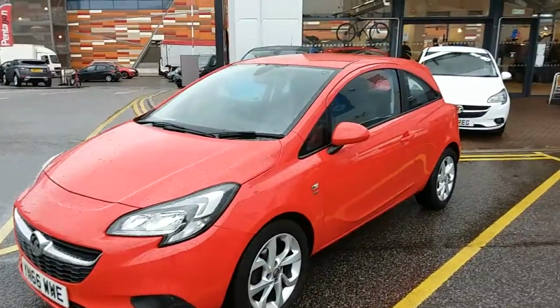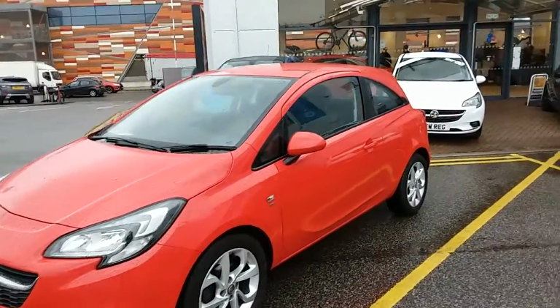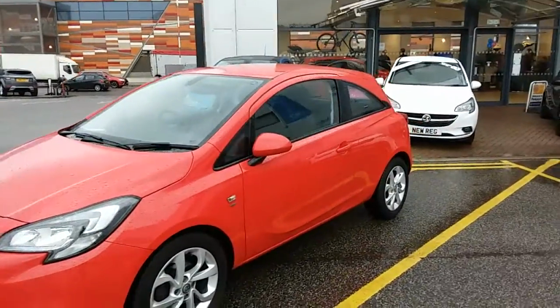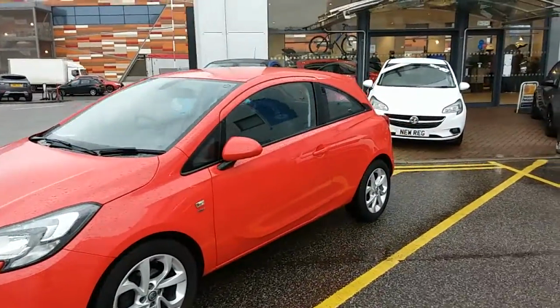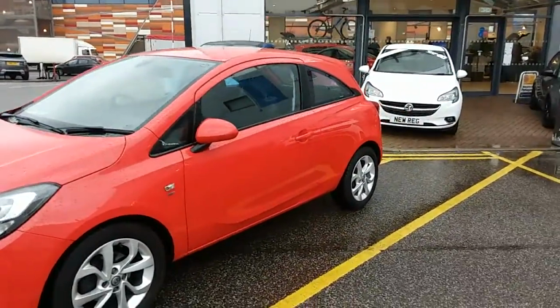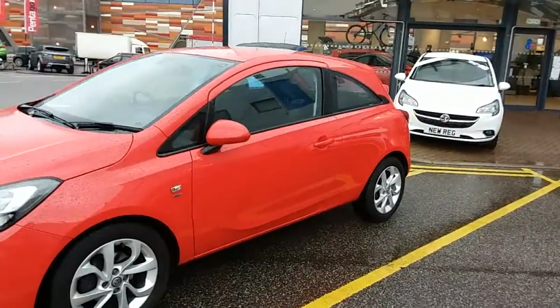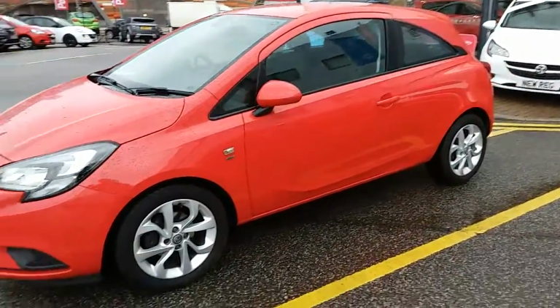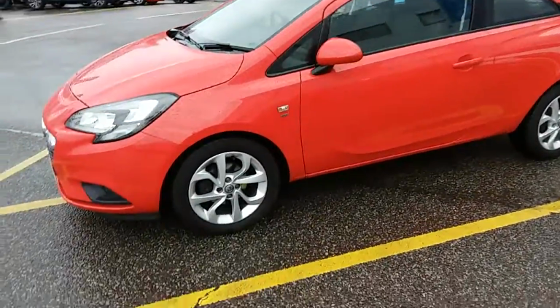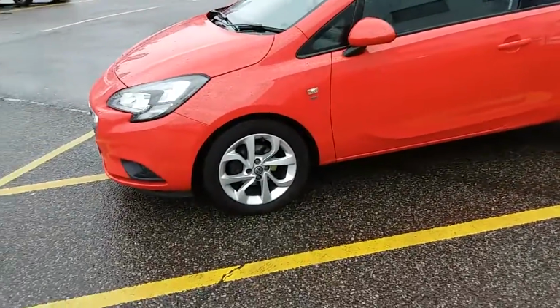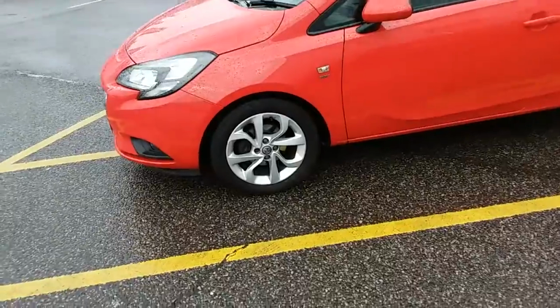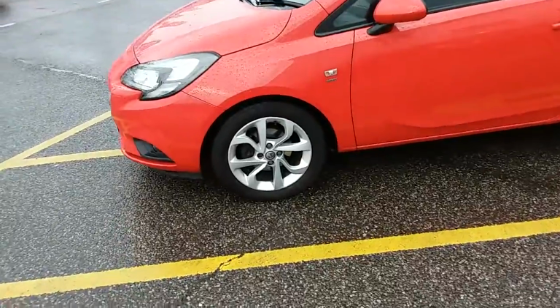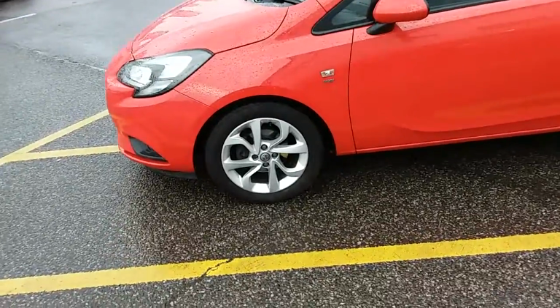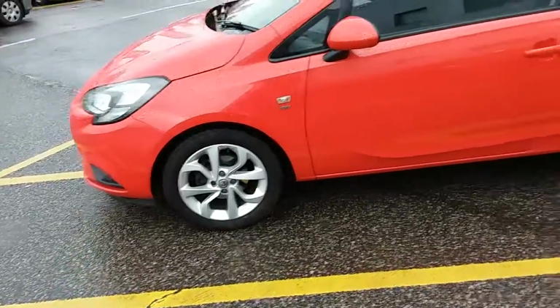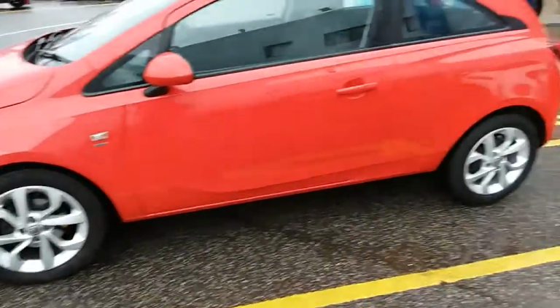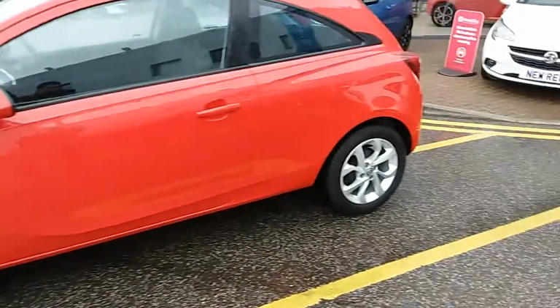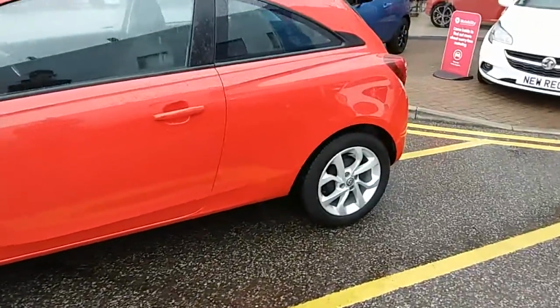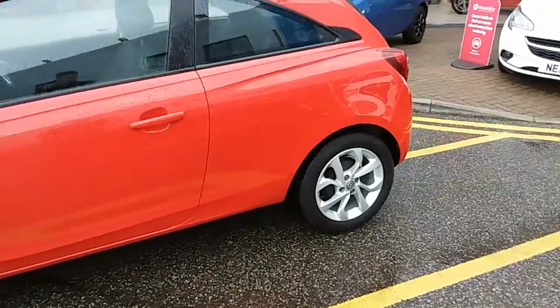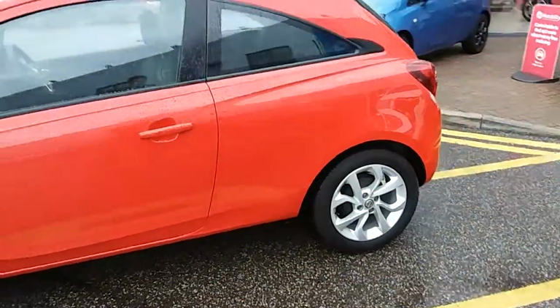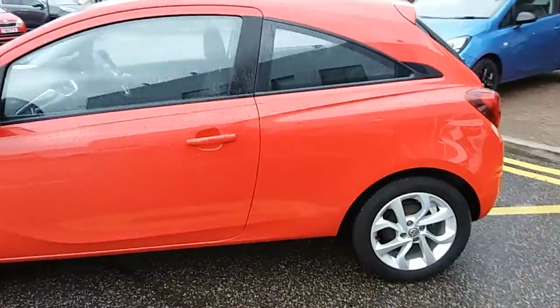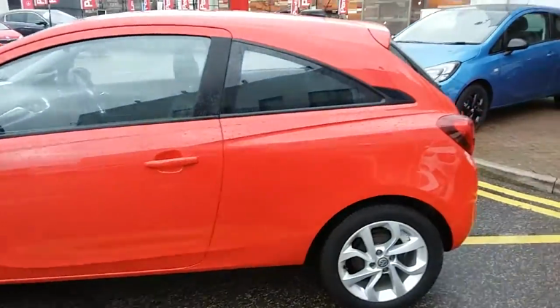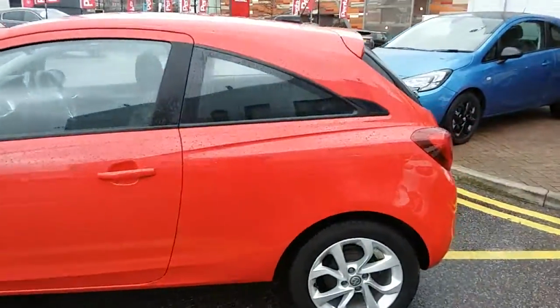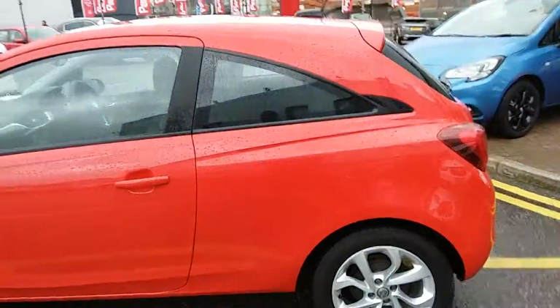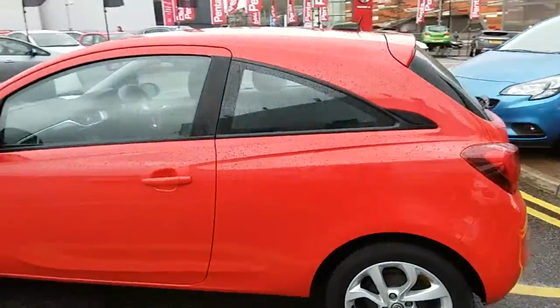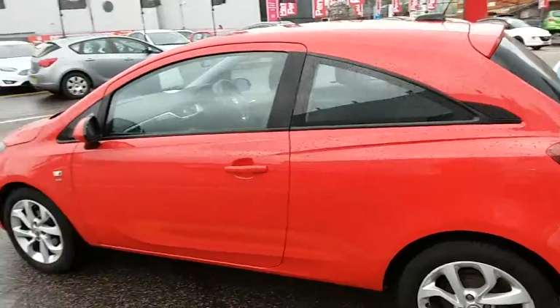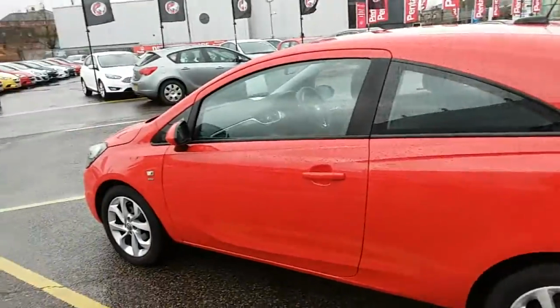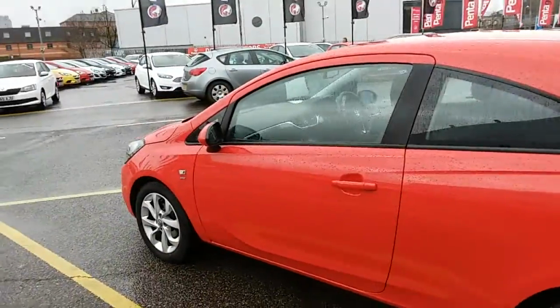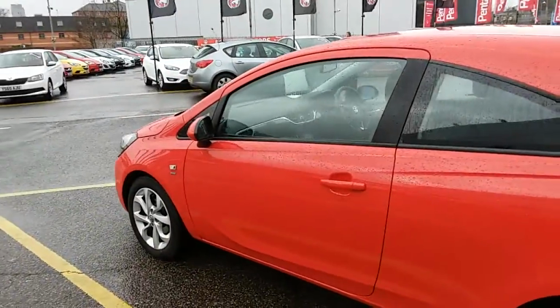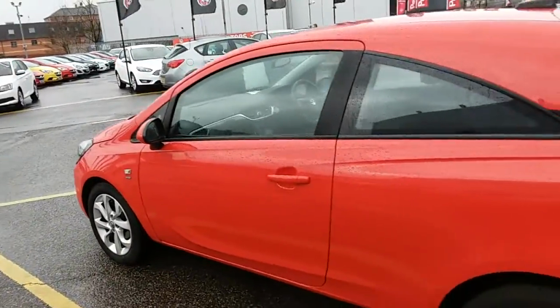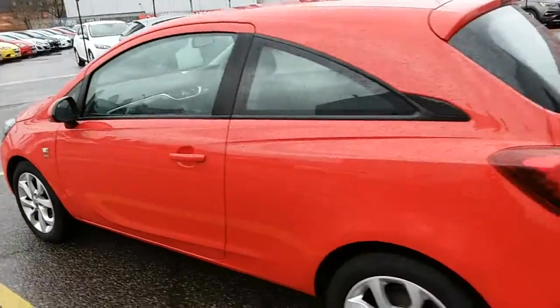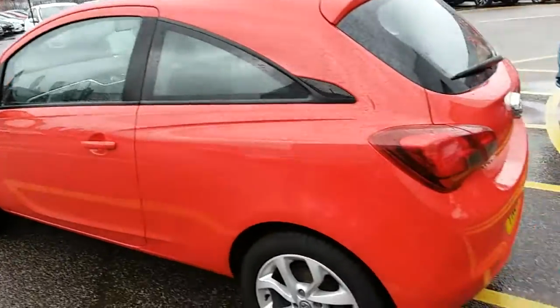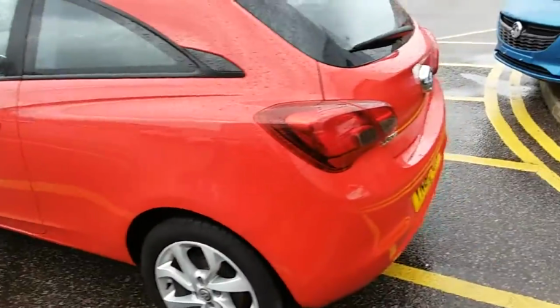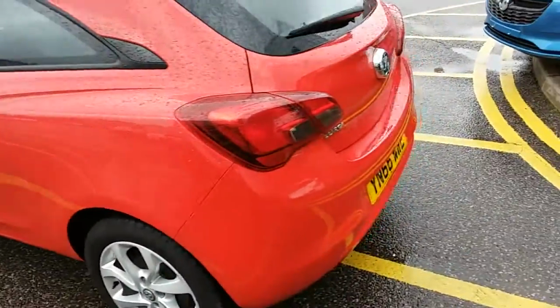If you look at the car itself, you can see the car is finished in red, and you'd have 16 inch alloy wheels on the car as you can see just here. This is the three door version of the Vauxhall Corsa.